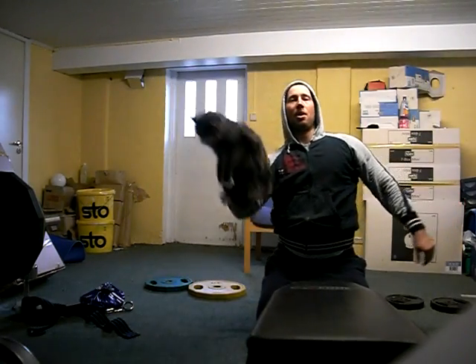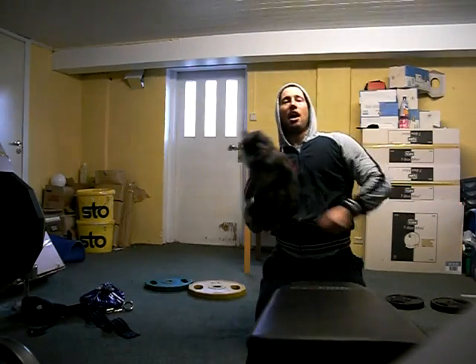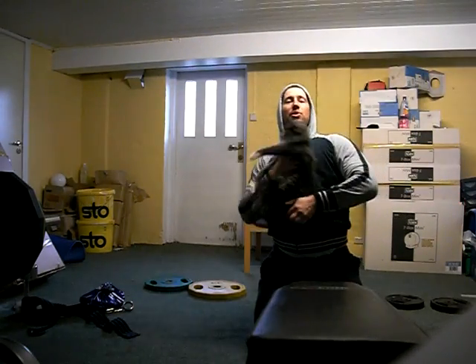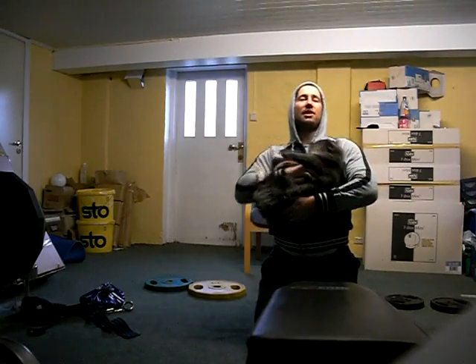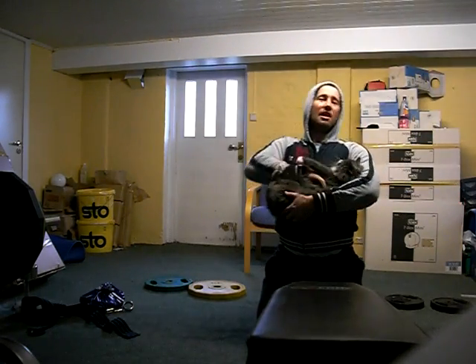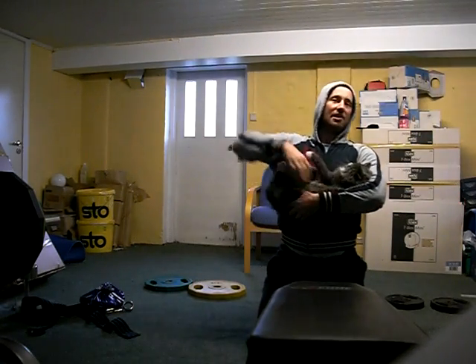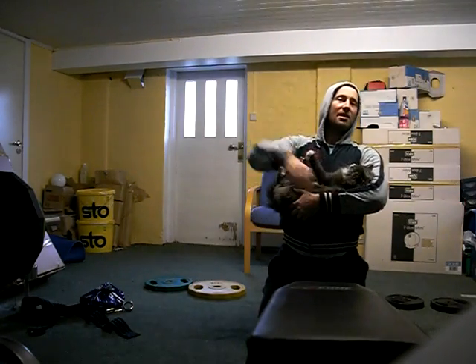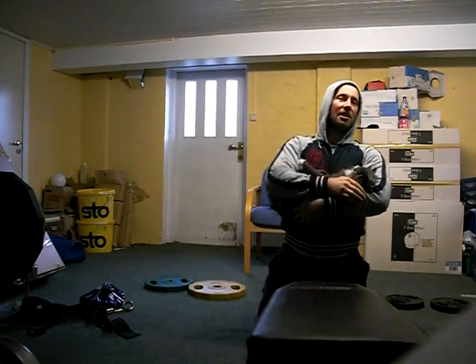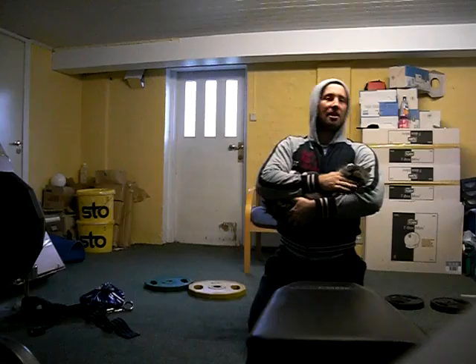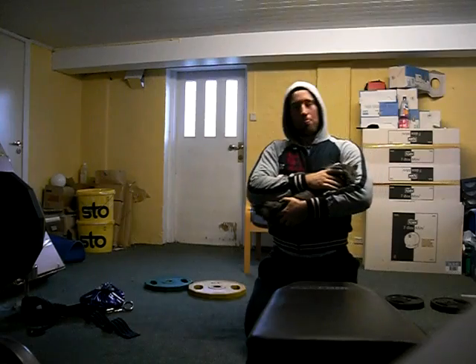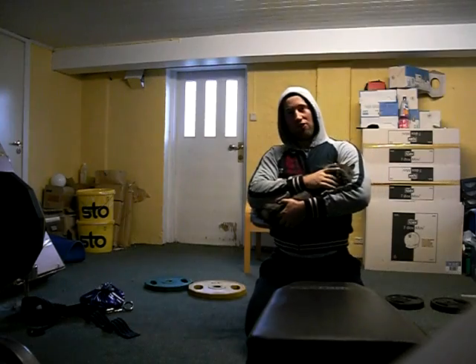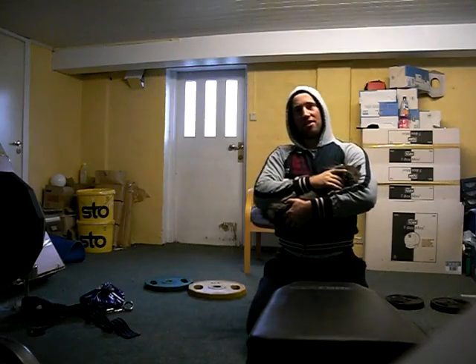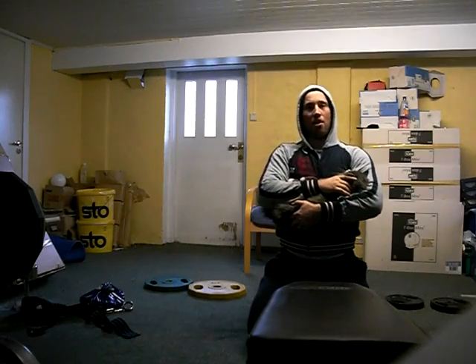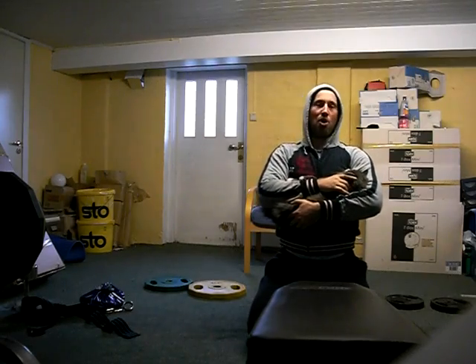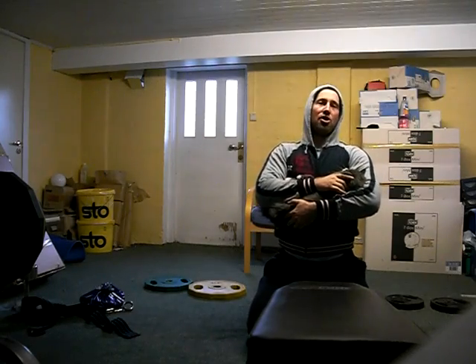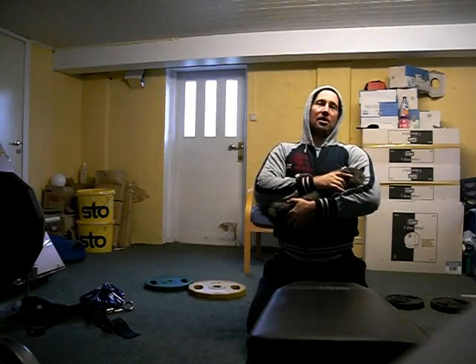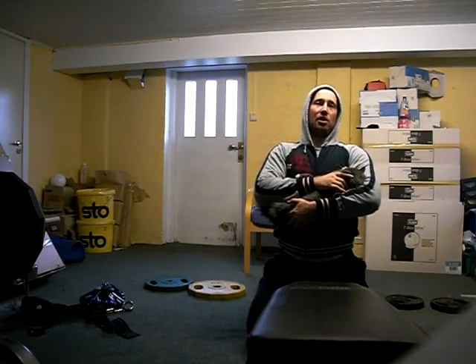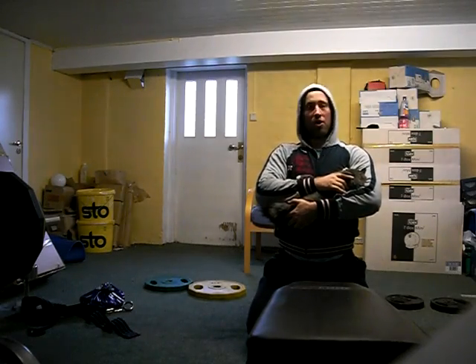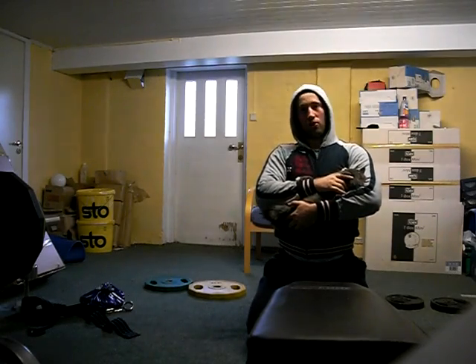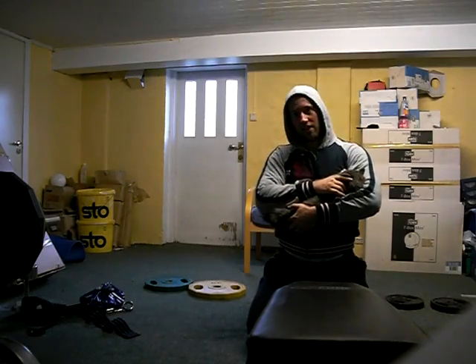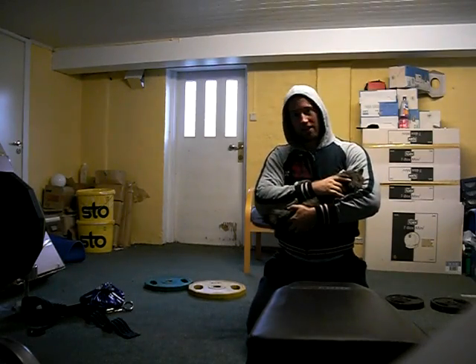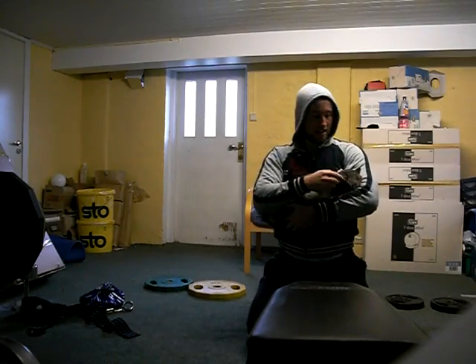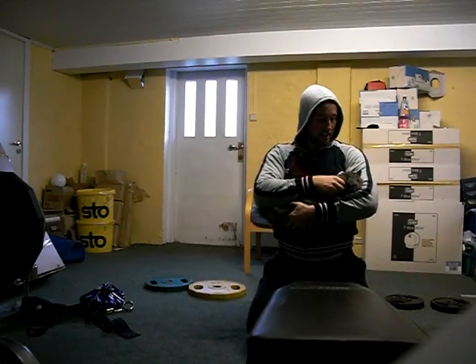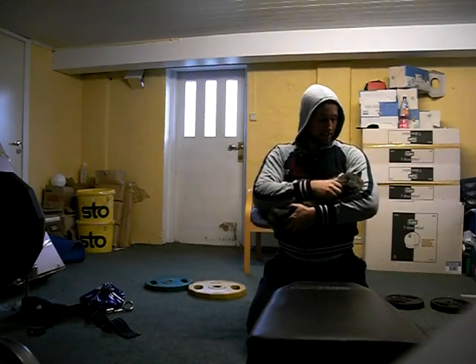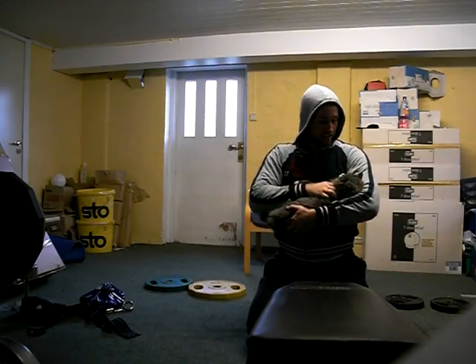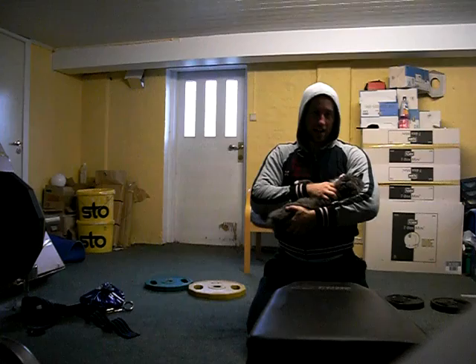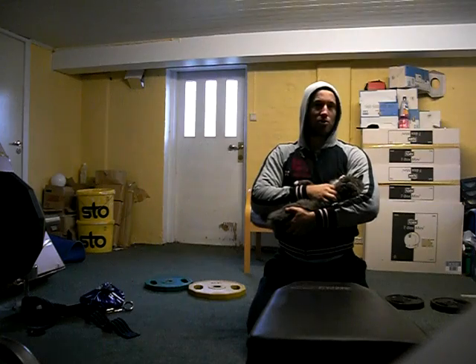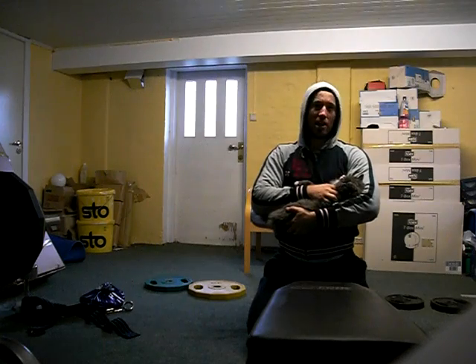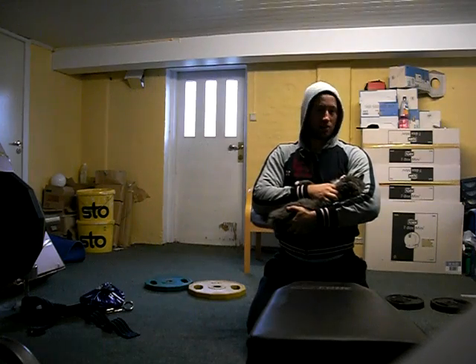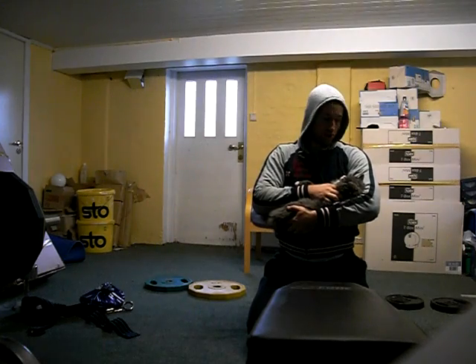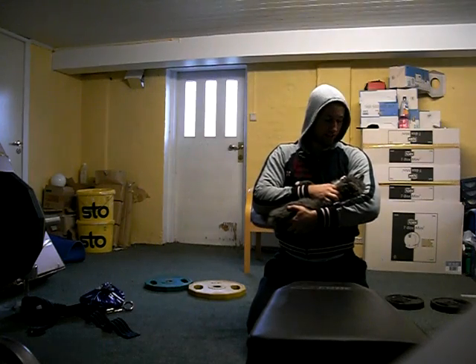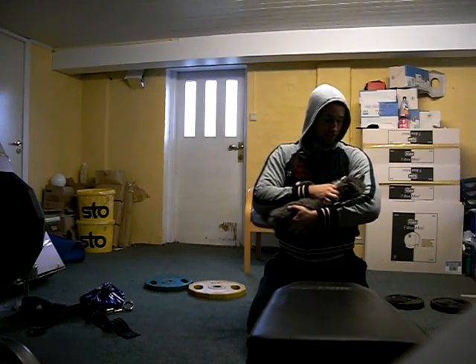As you can see, this exercise benefits both the one doing it and the cat. The cat is really enjoying it.